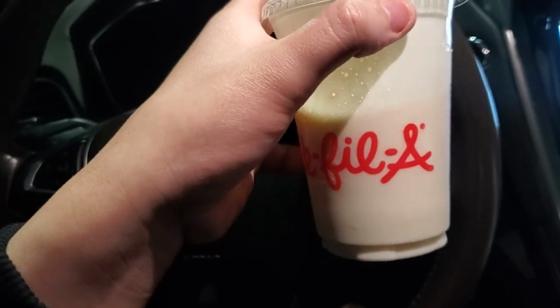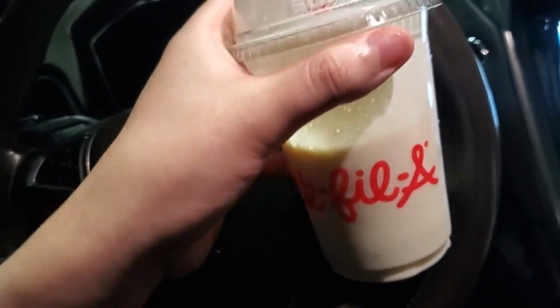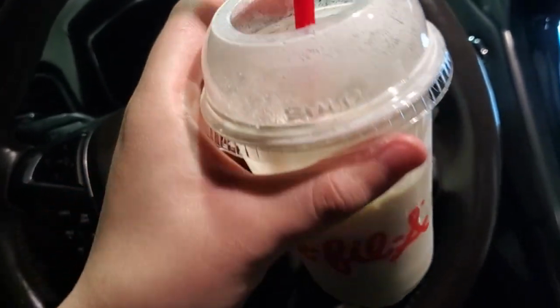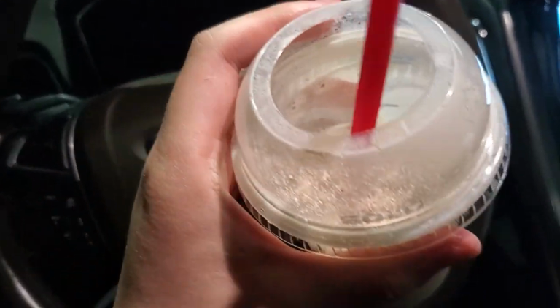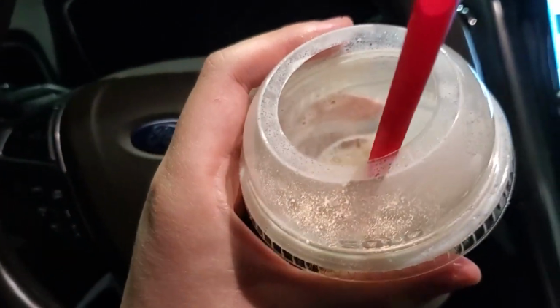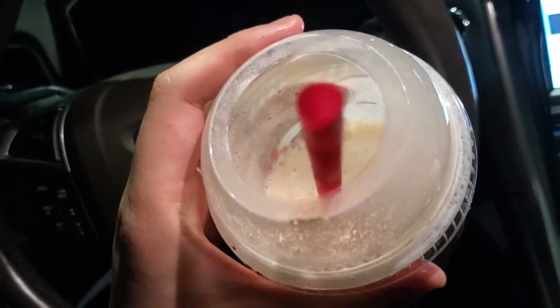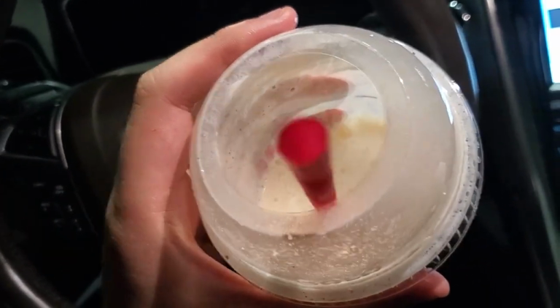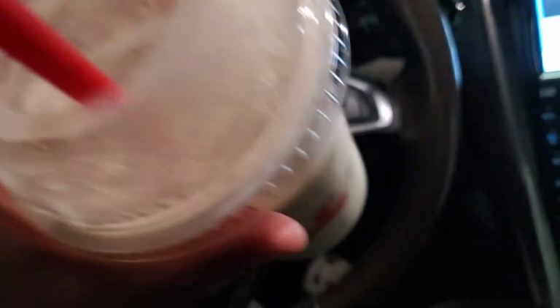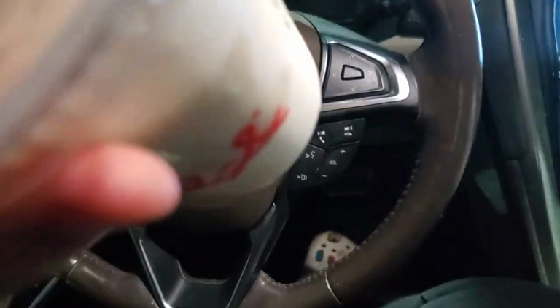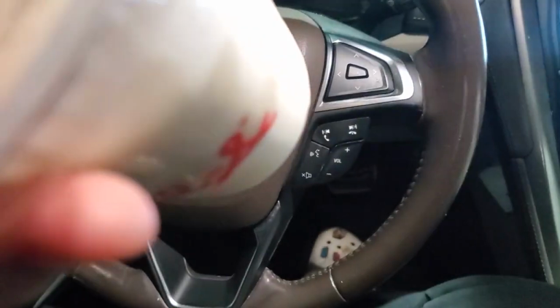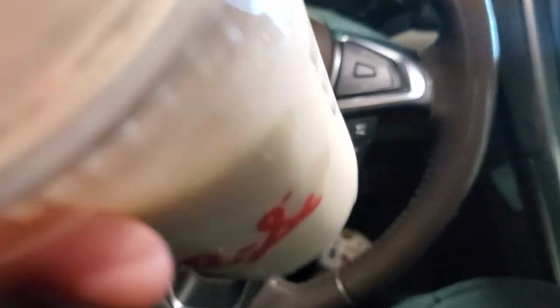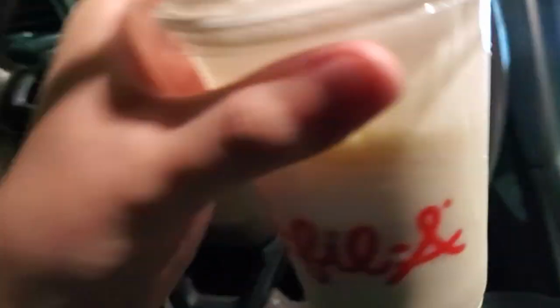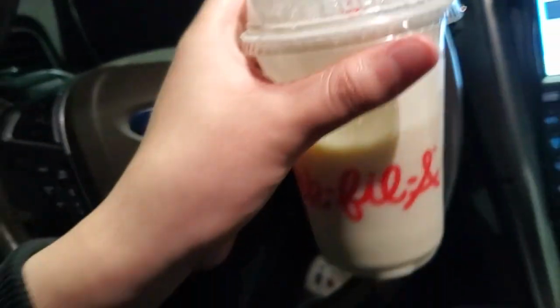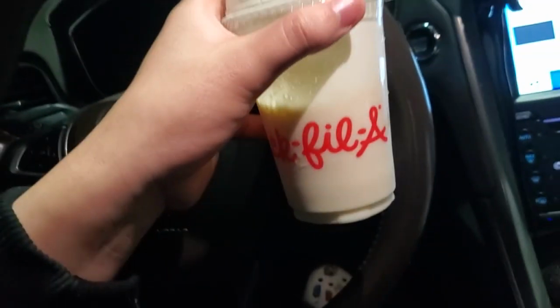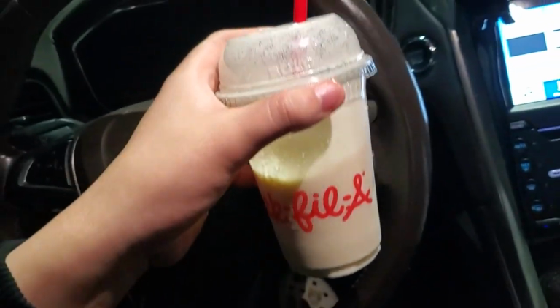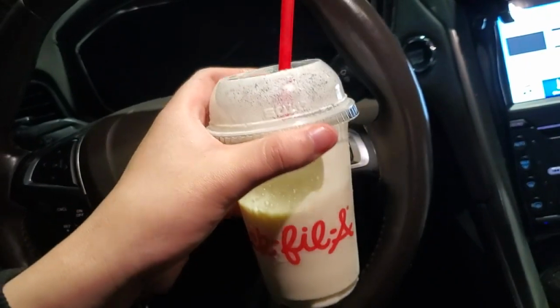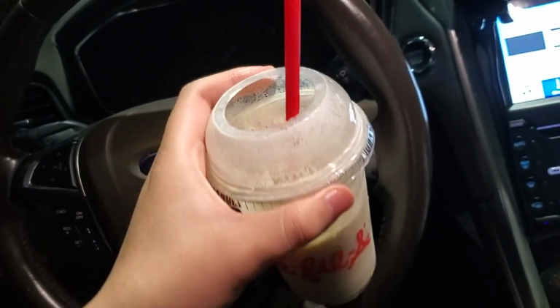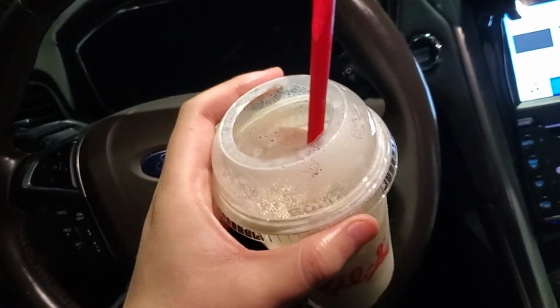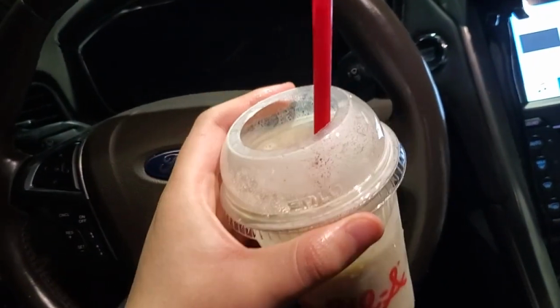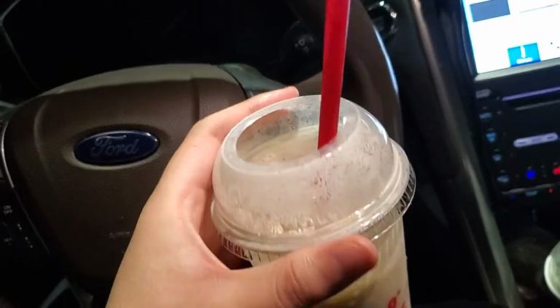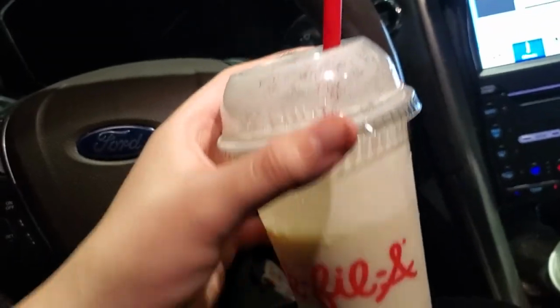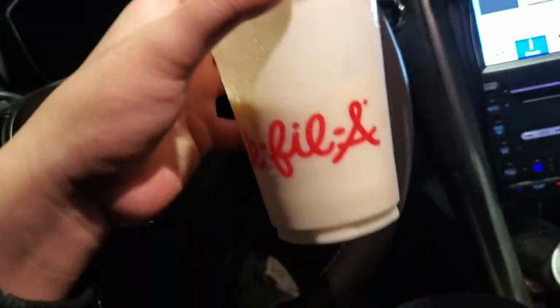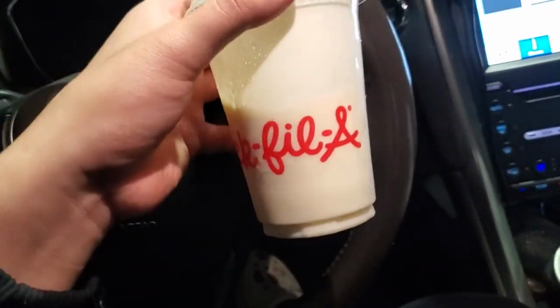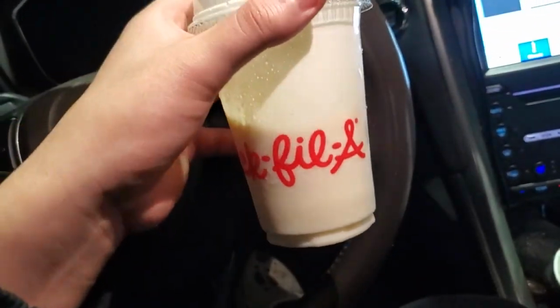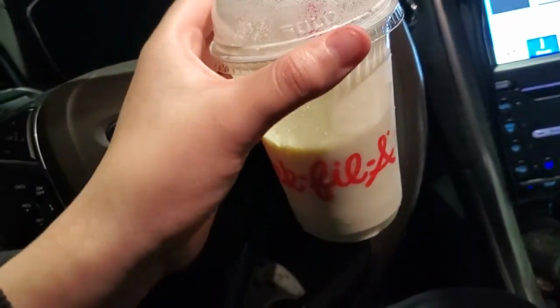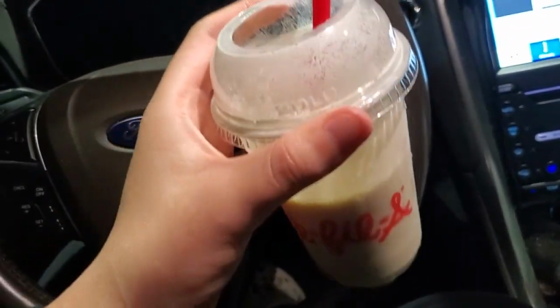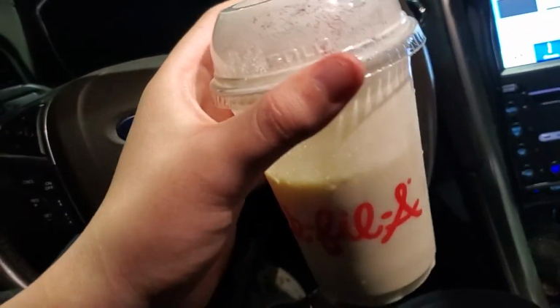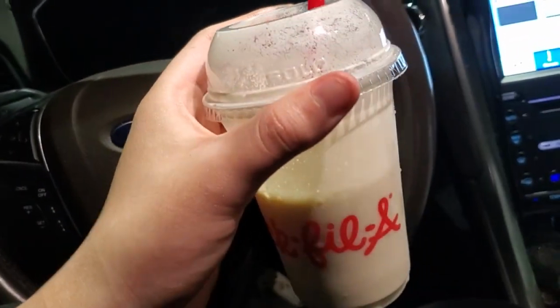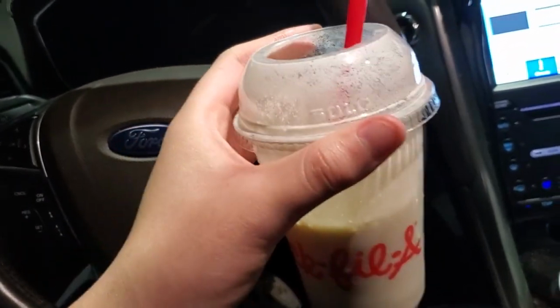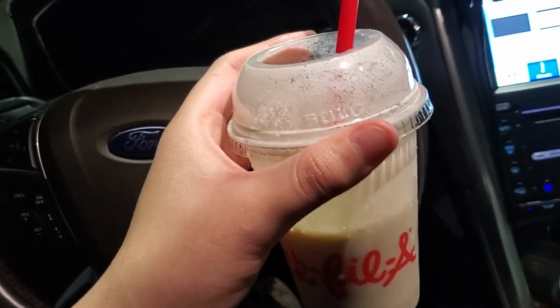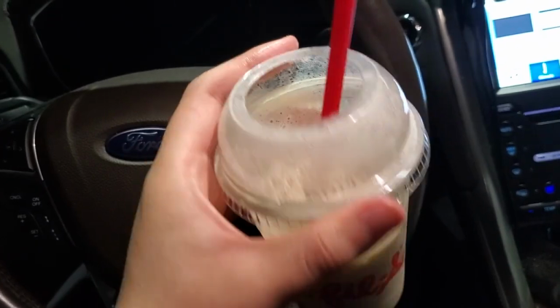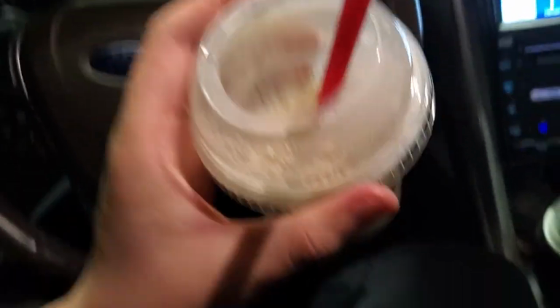It works well in this frosted lemonade. Guys, skill 1 to 10, give it a solid 9 out of 10 guys.